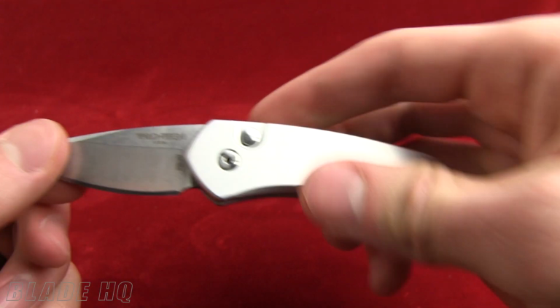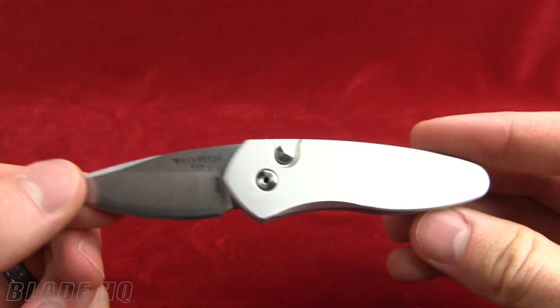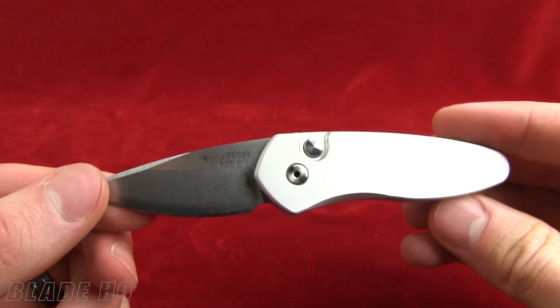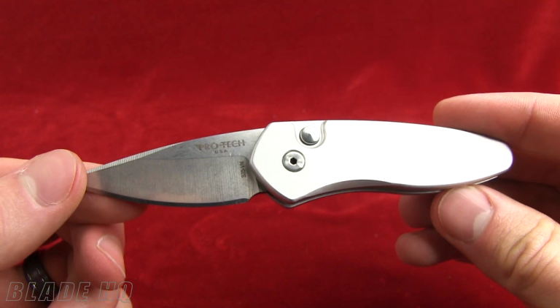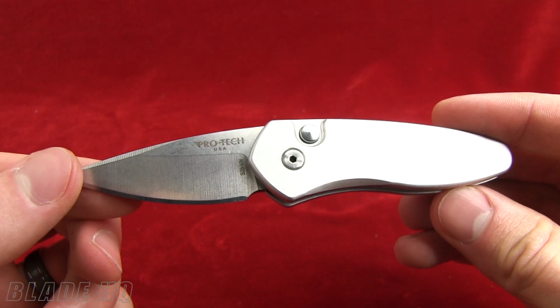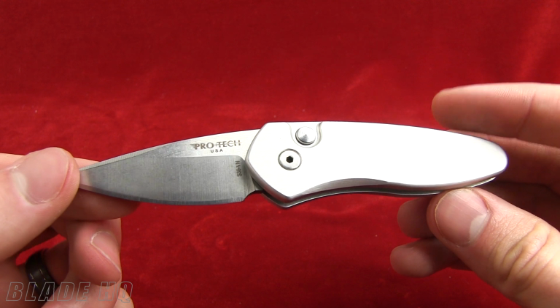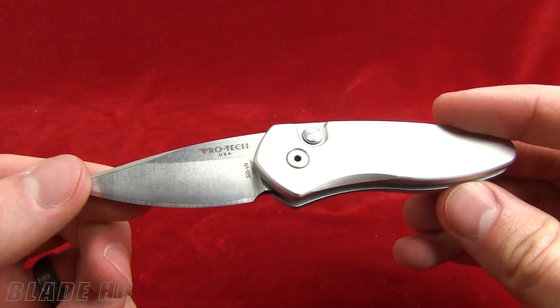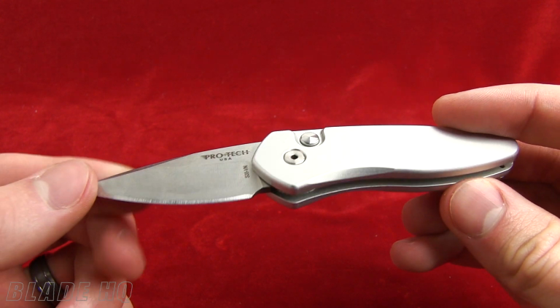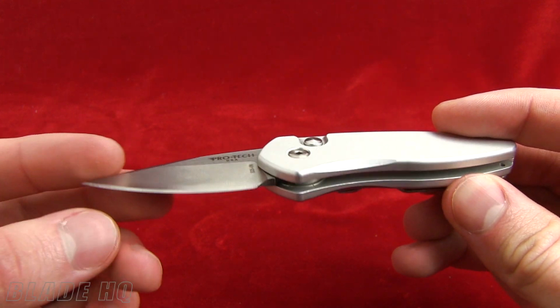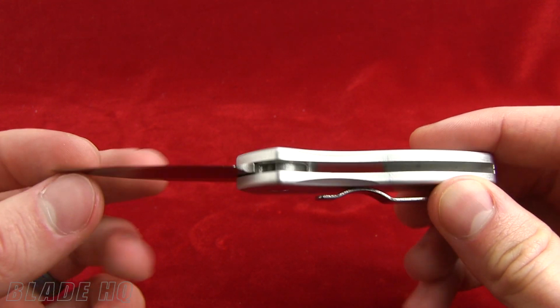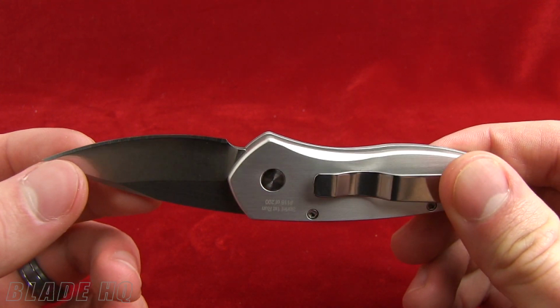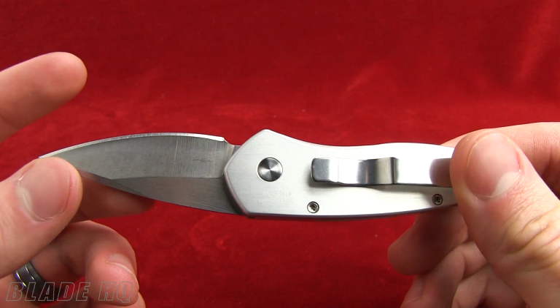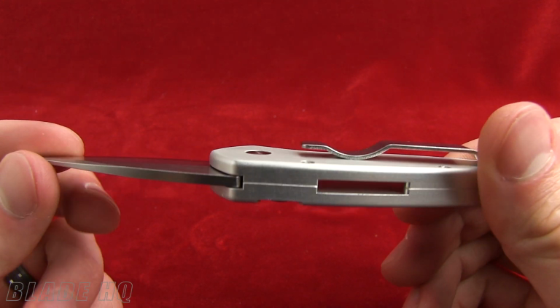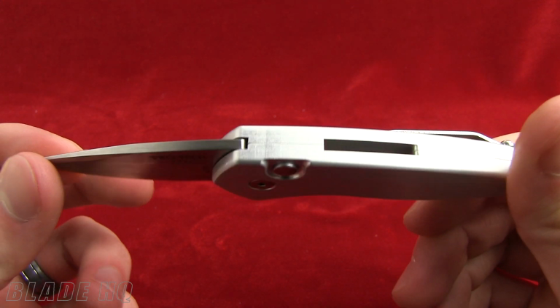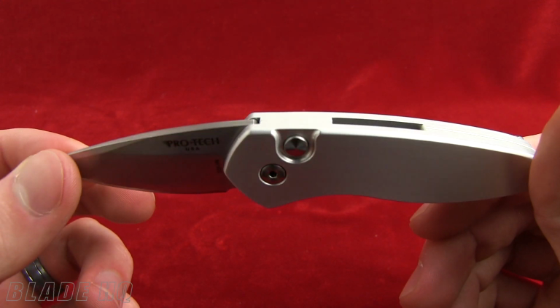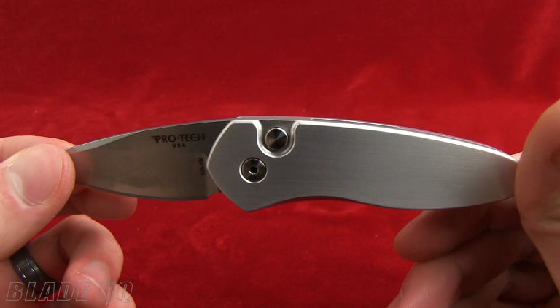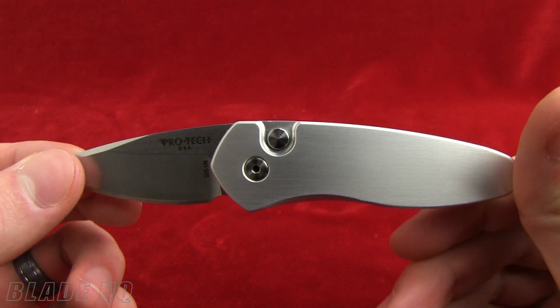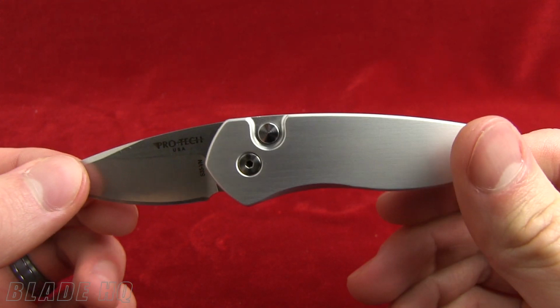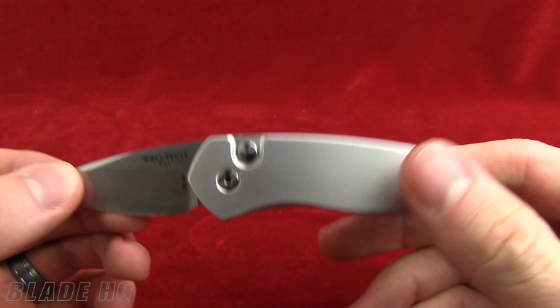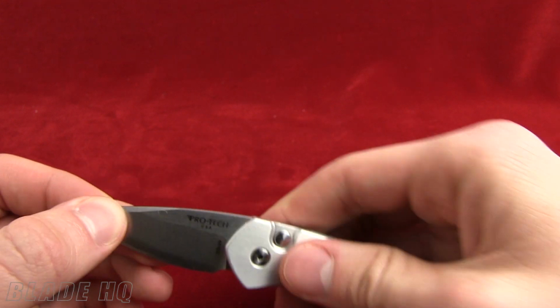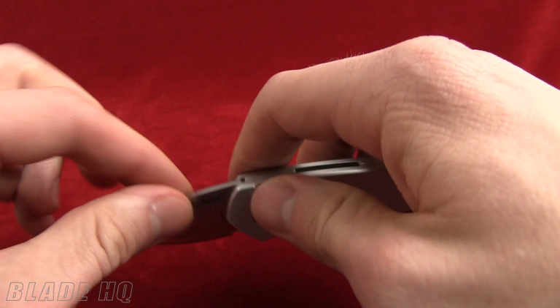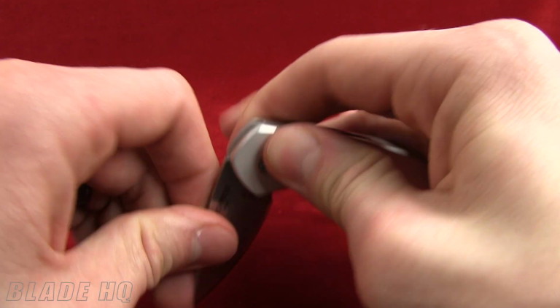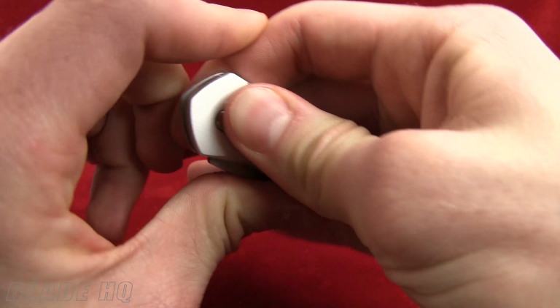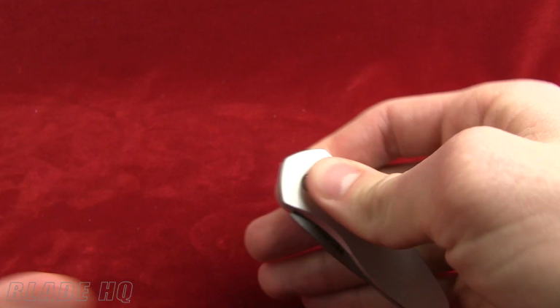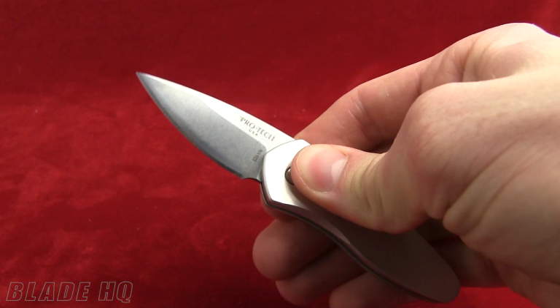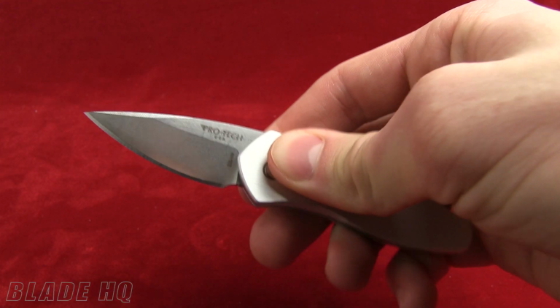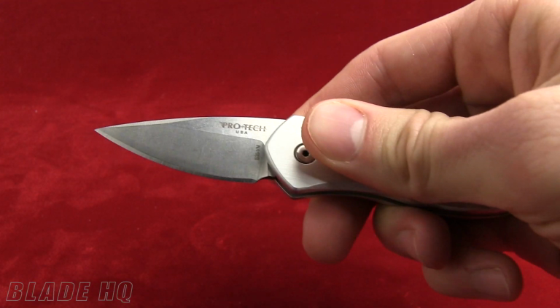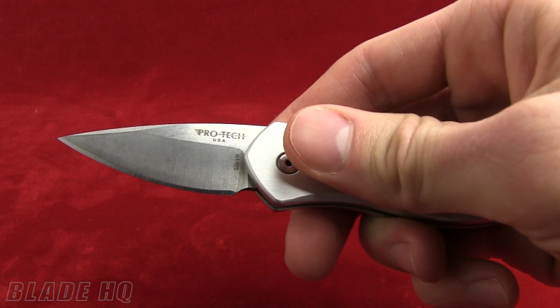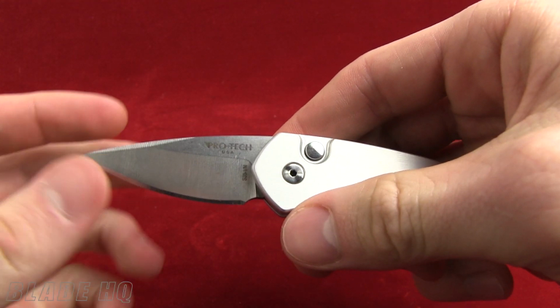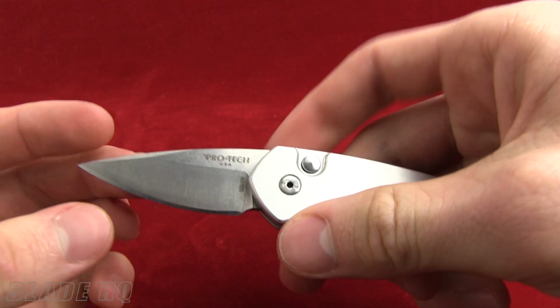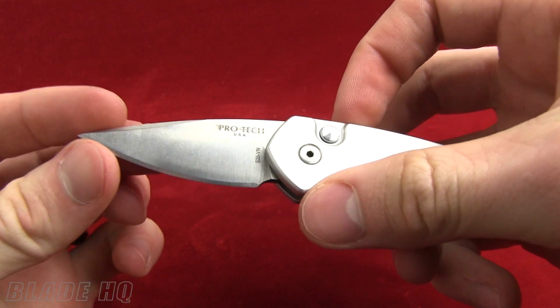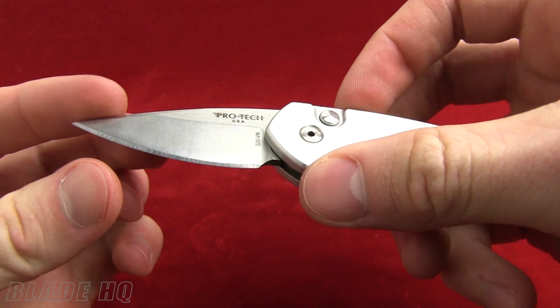Brand new auto from ProTech. If you have never played with or handled a ProTech knife, I recommend it. They are just some of the snappiest knives around — that blade just comes flying out of there.